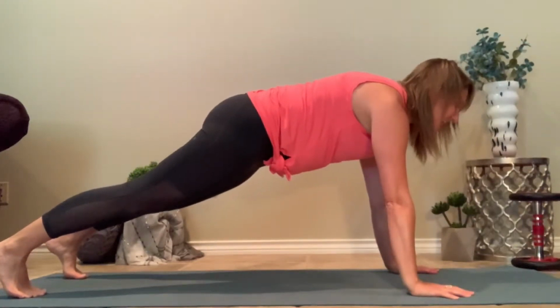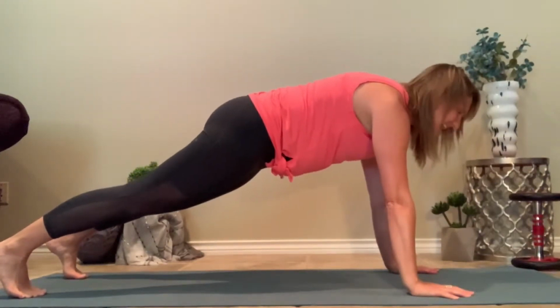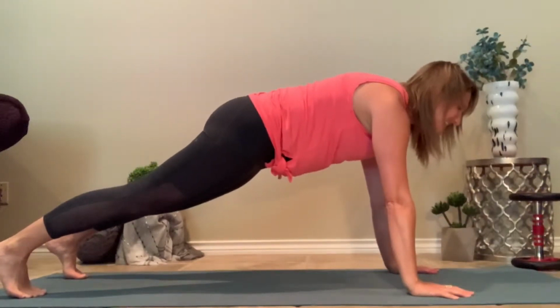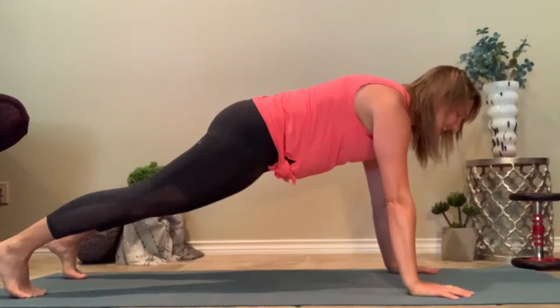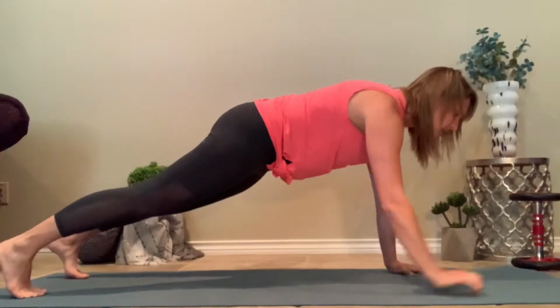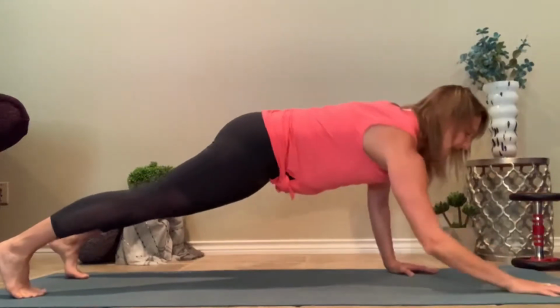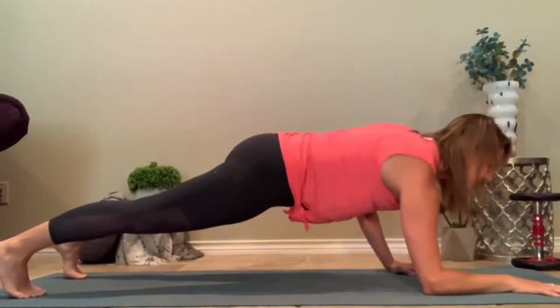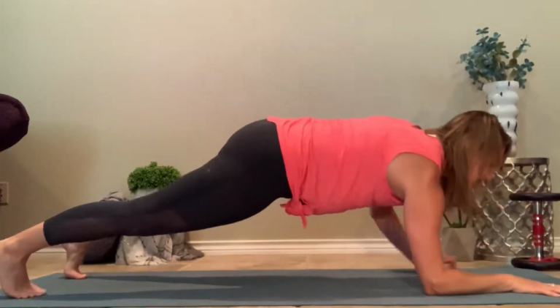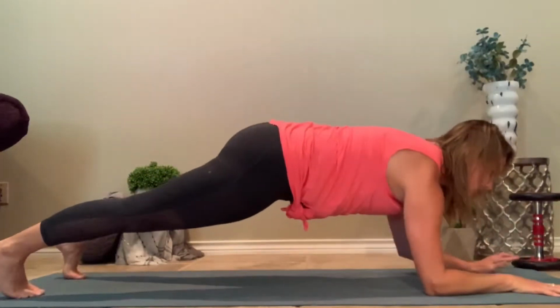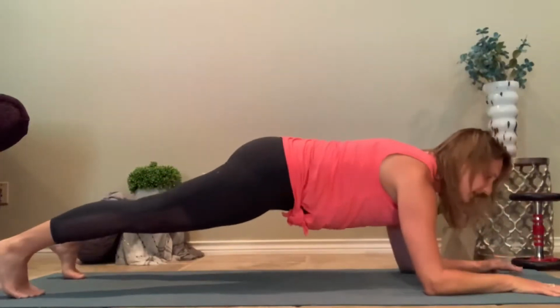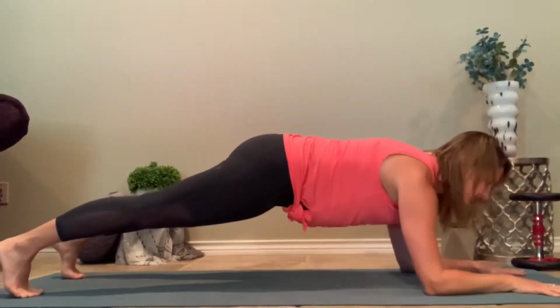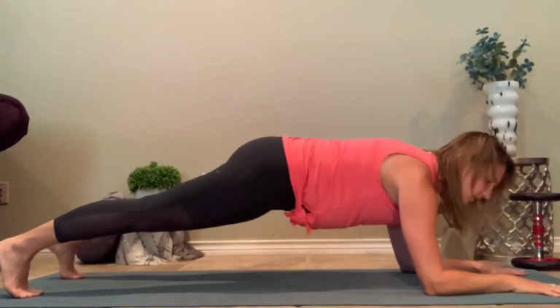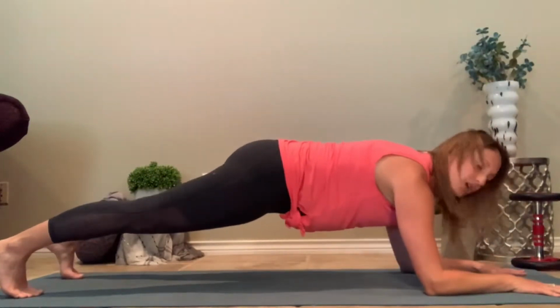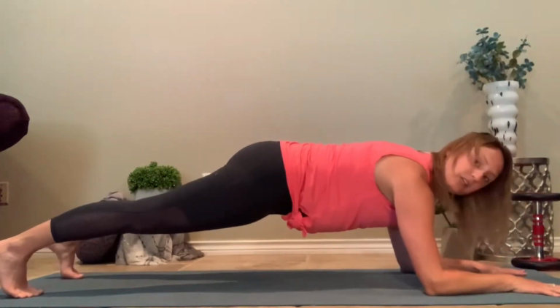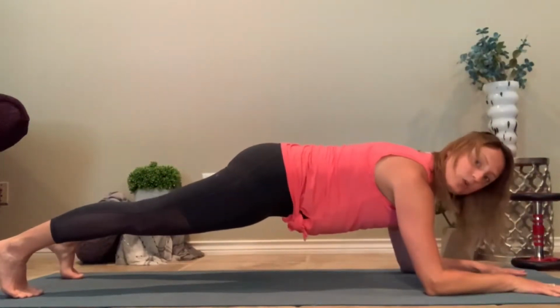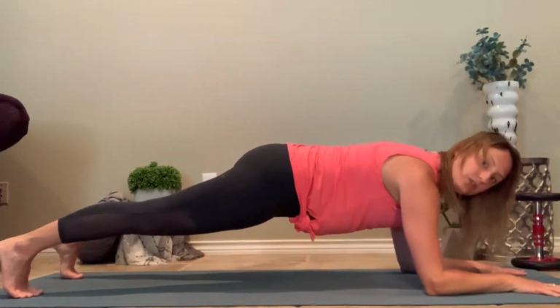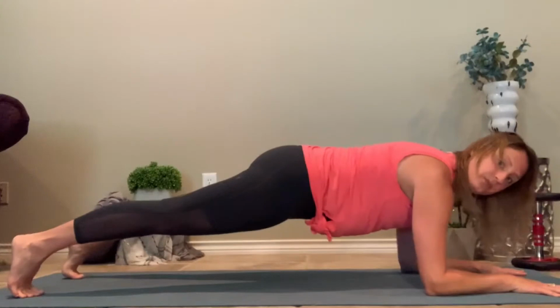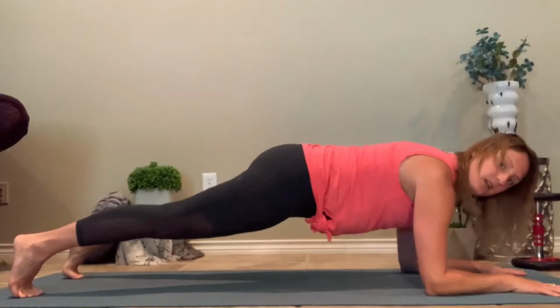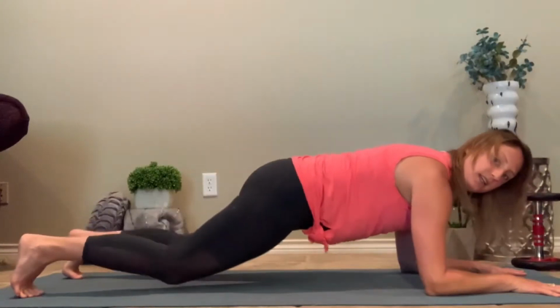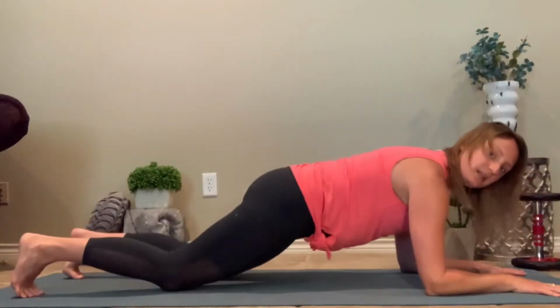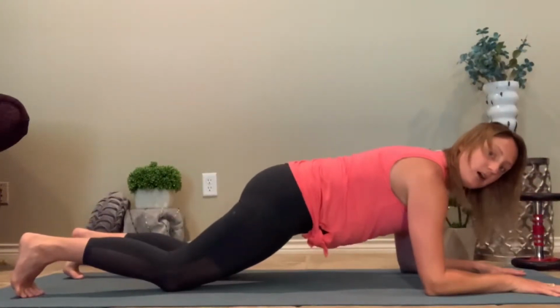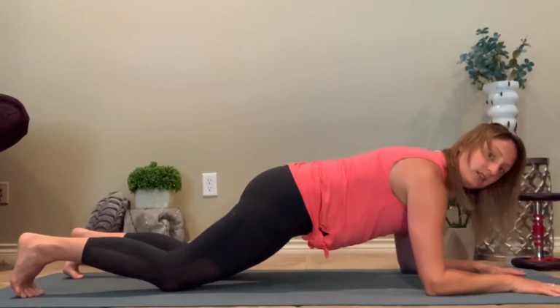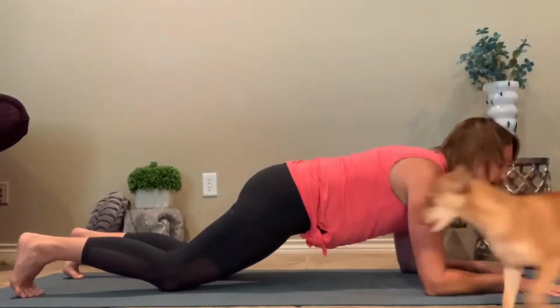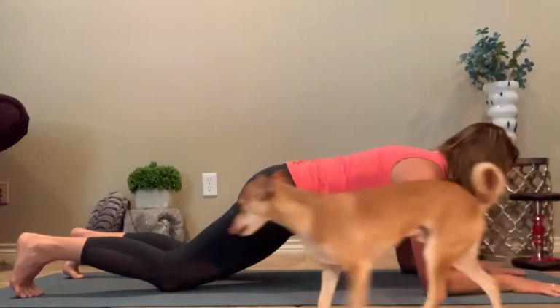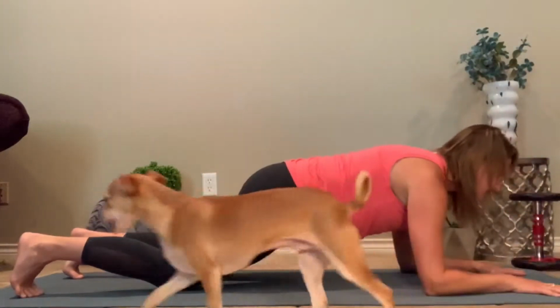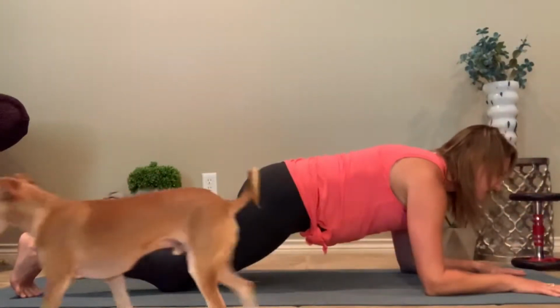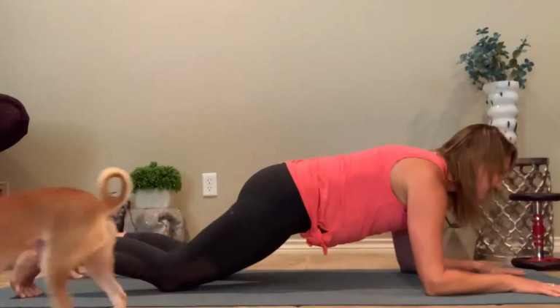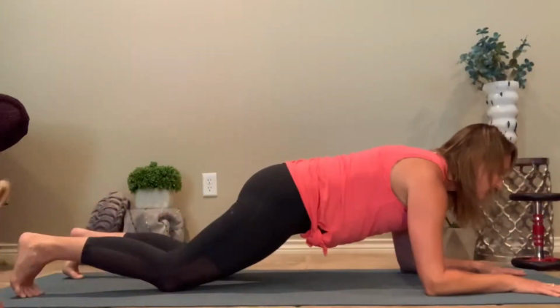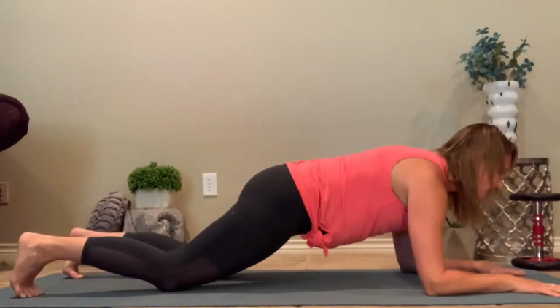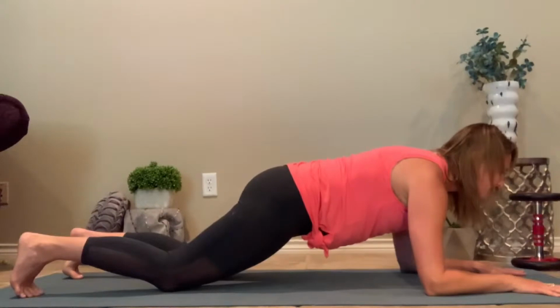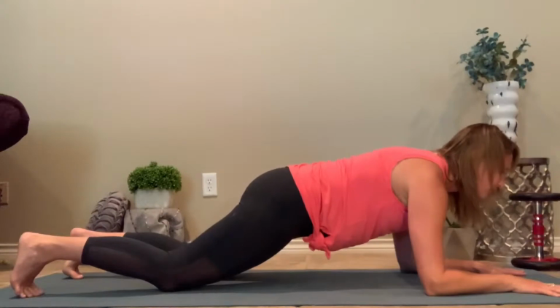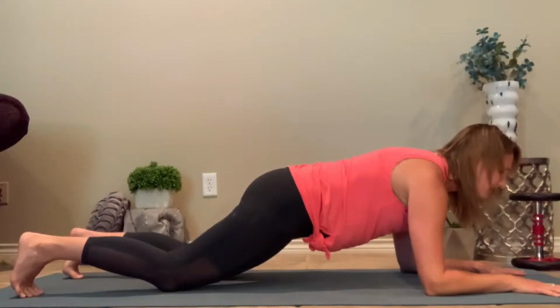Then the next day, we add an elbow plank. Elbows are underneath the shoulders, knees can be down, 30 seconds. Take your rest.